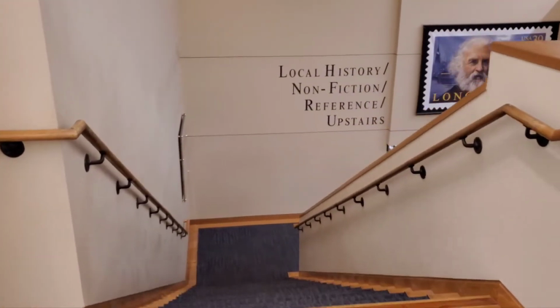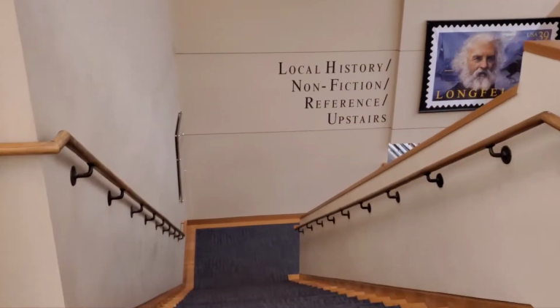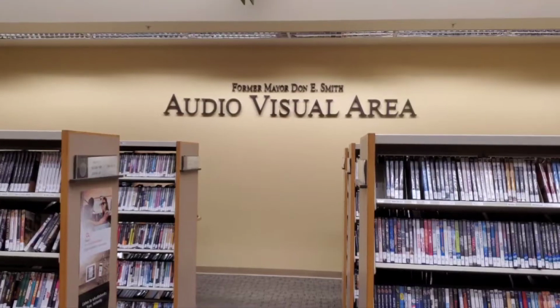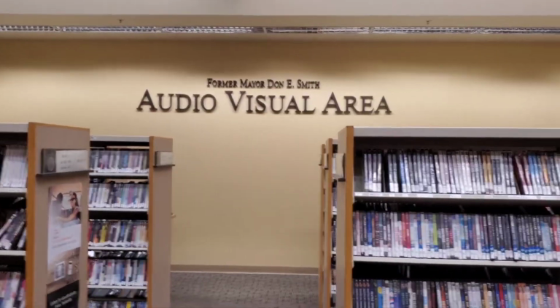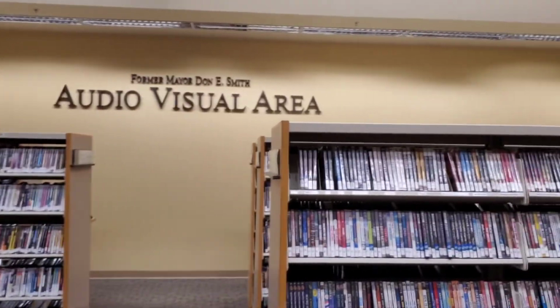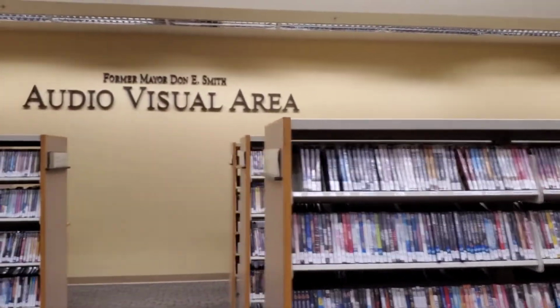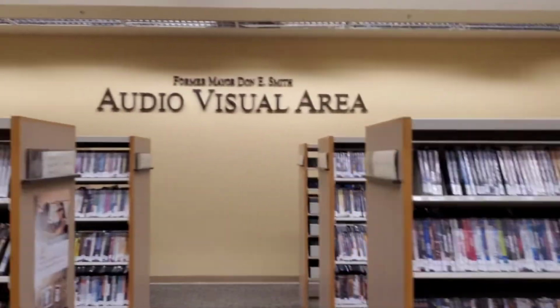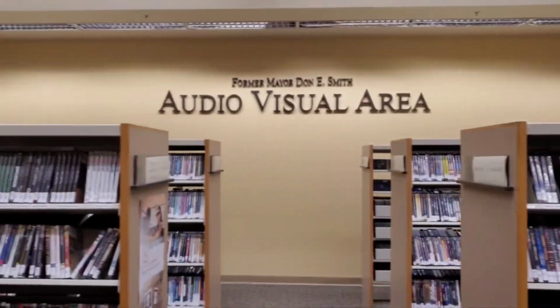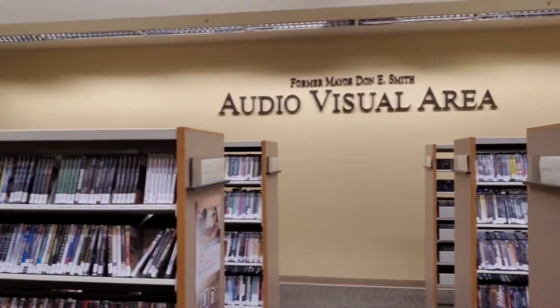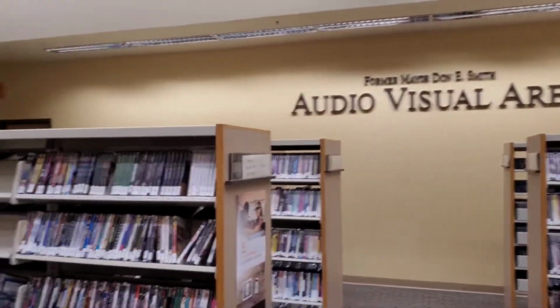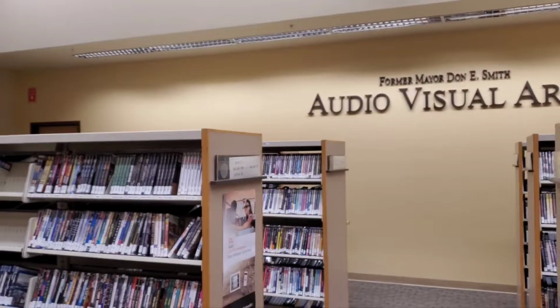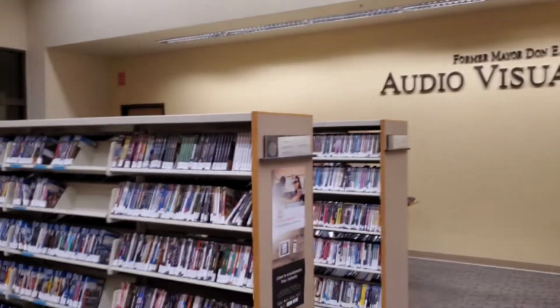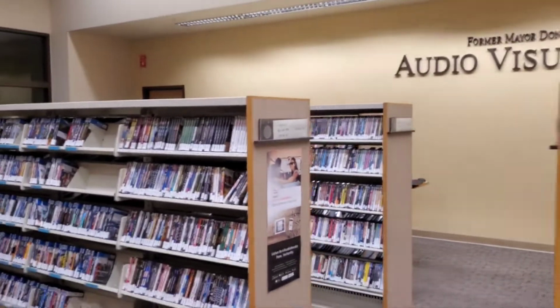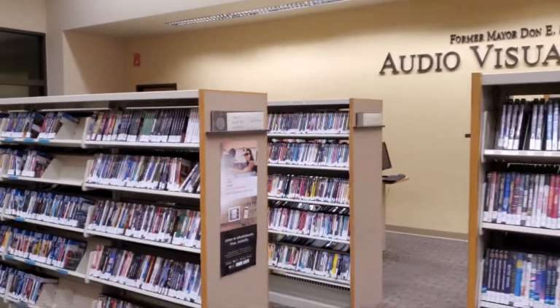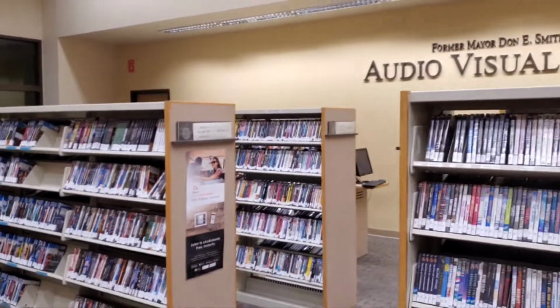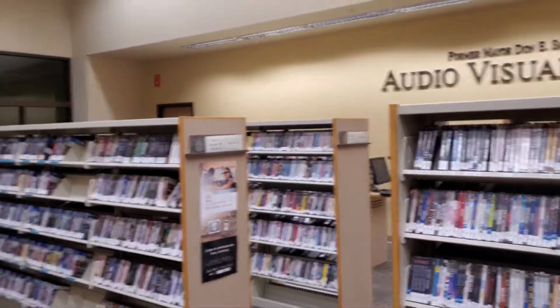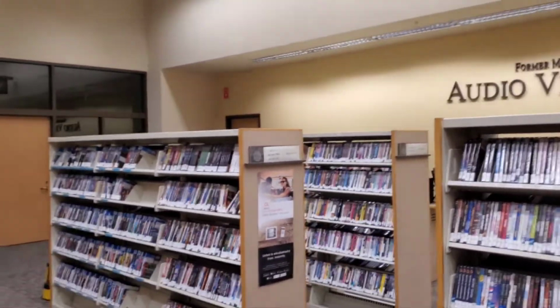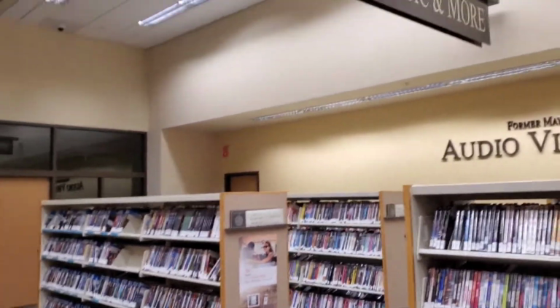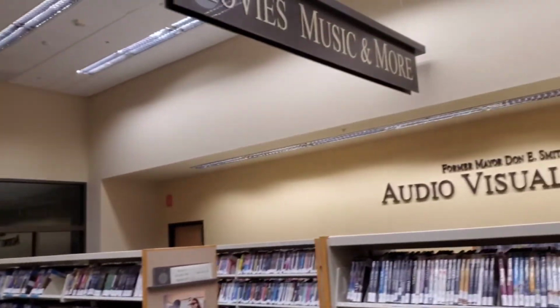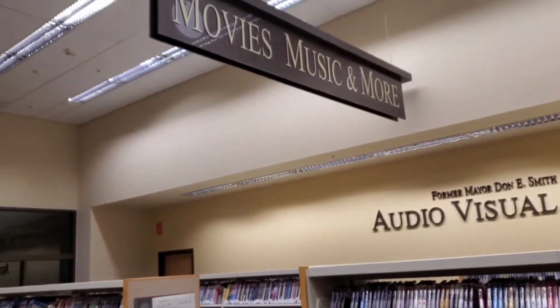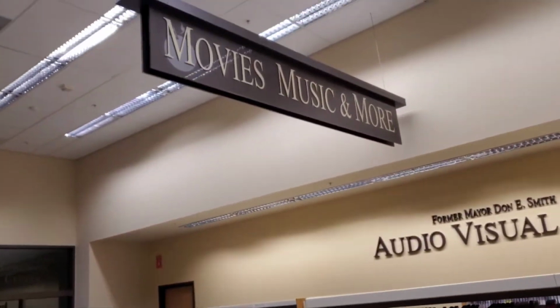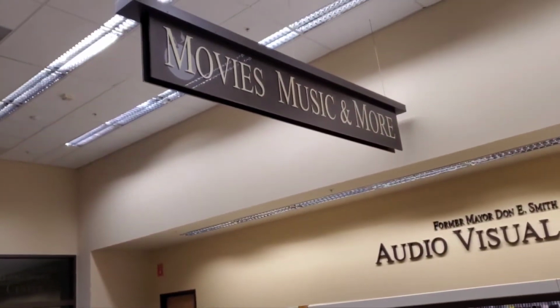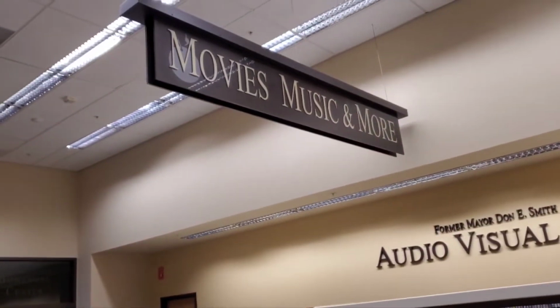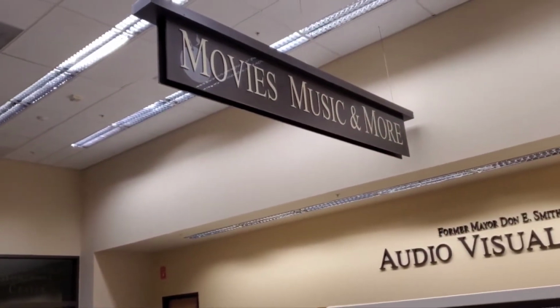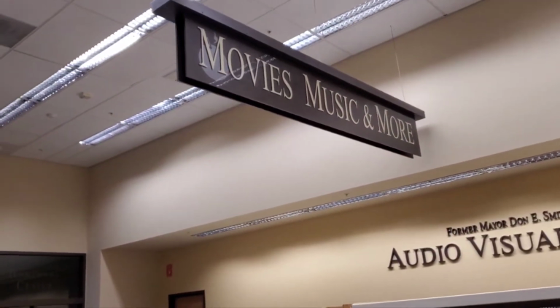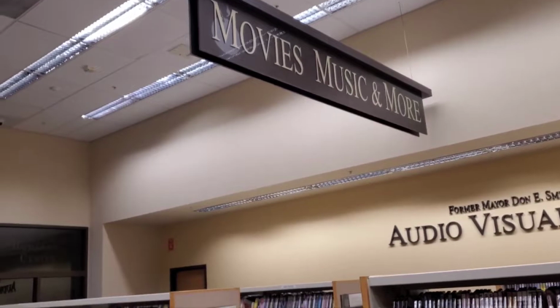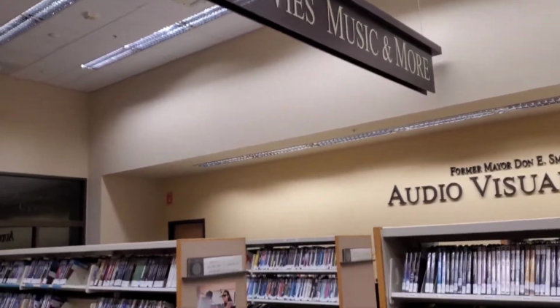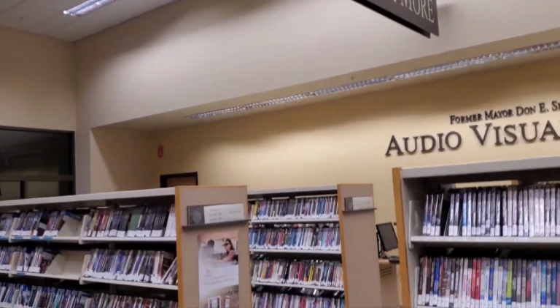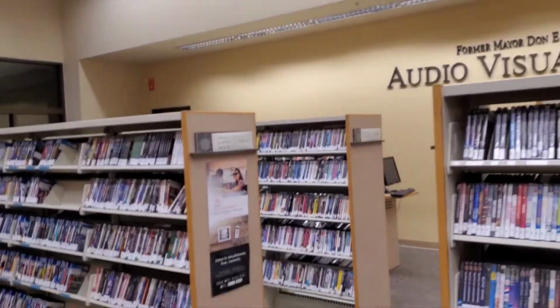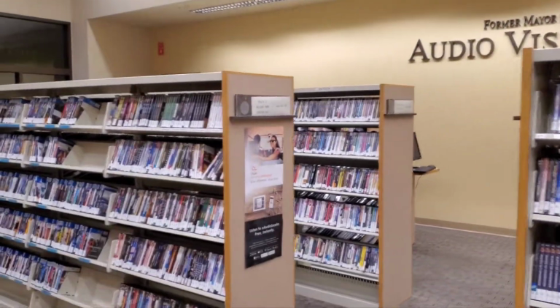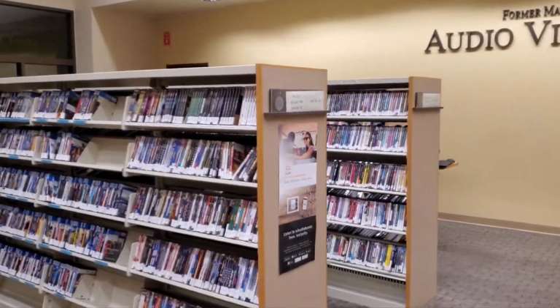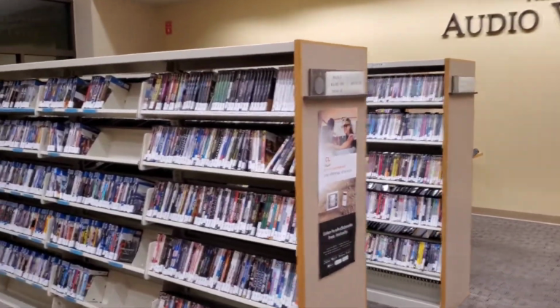There's an audio visual area here where you can borrow movies and music videos.